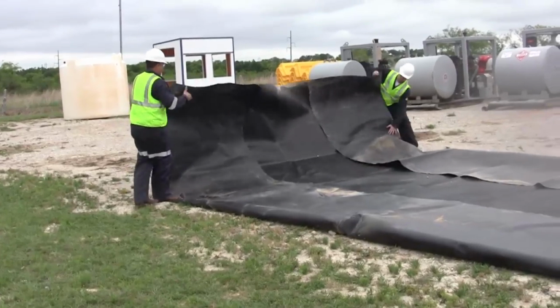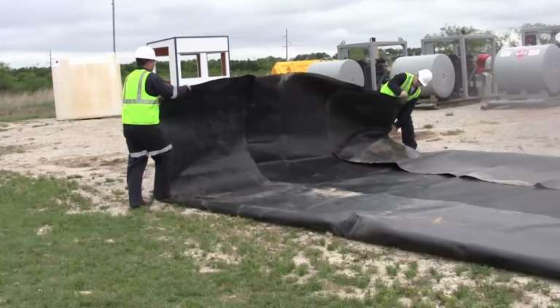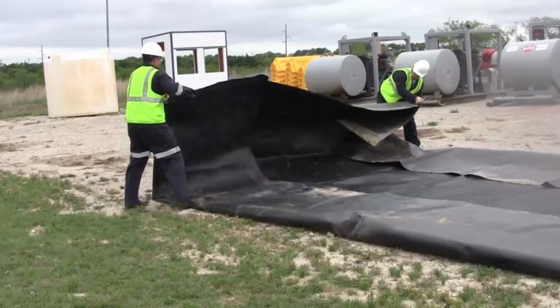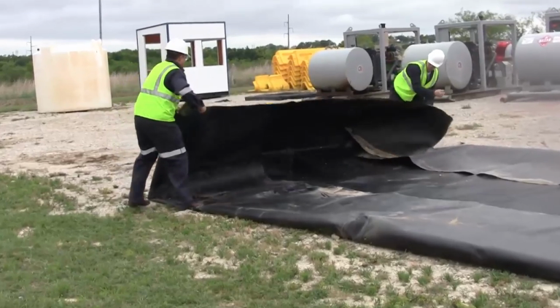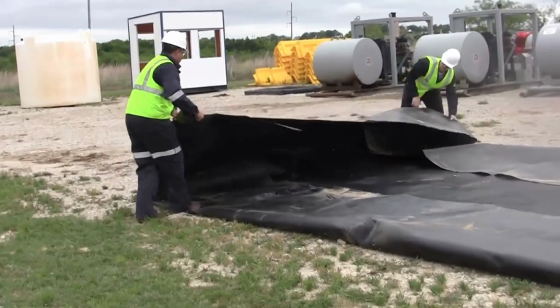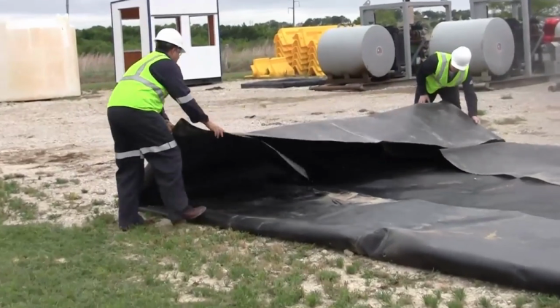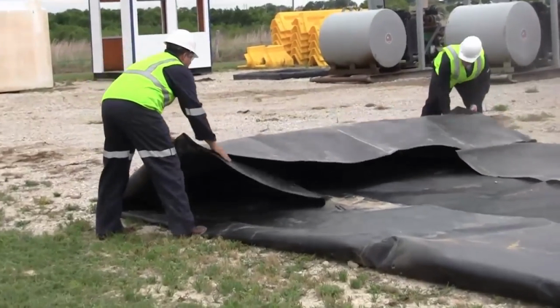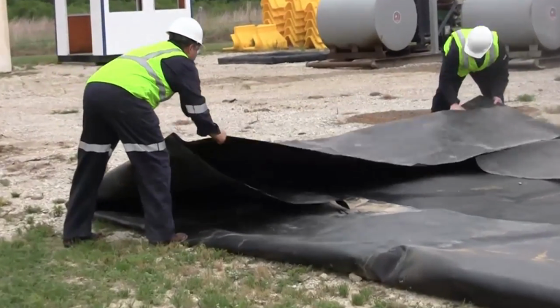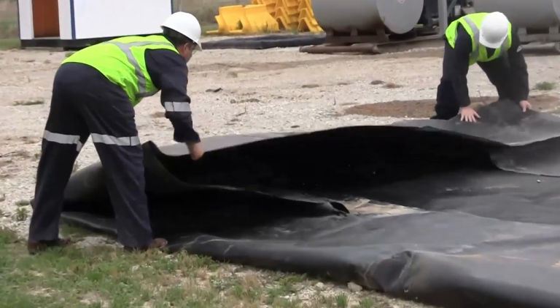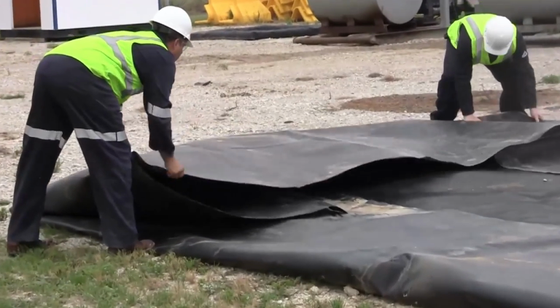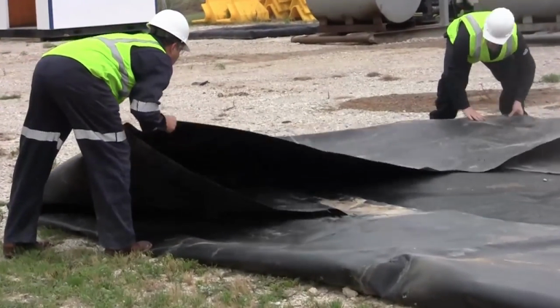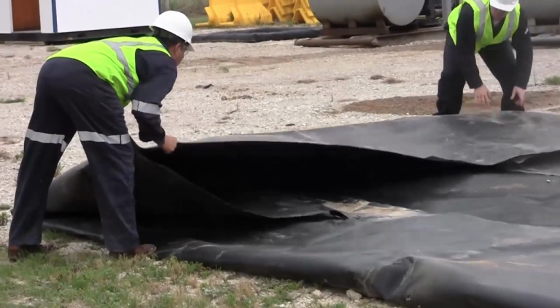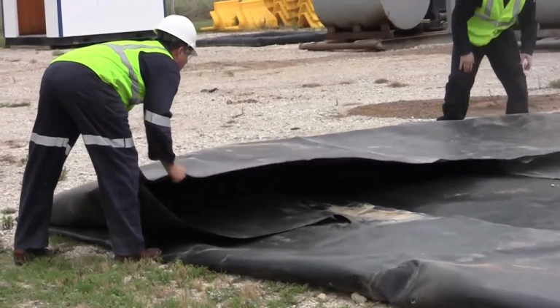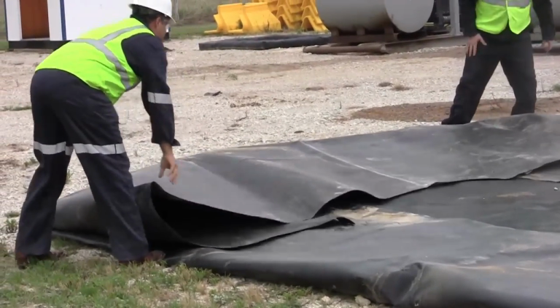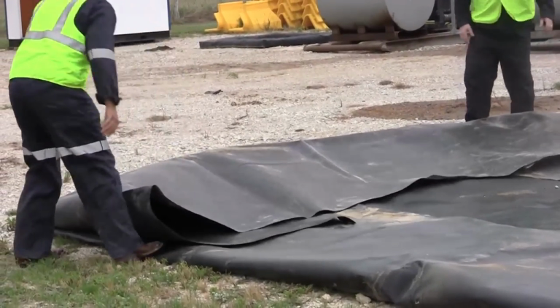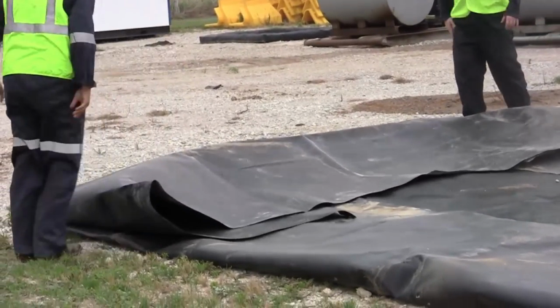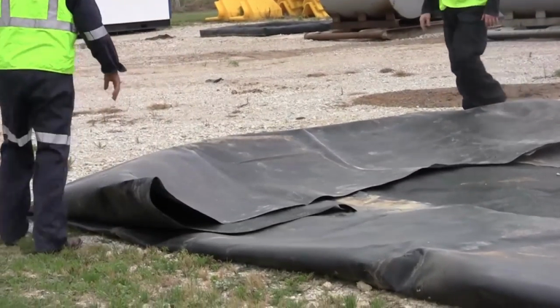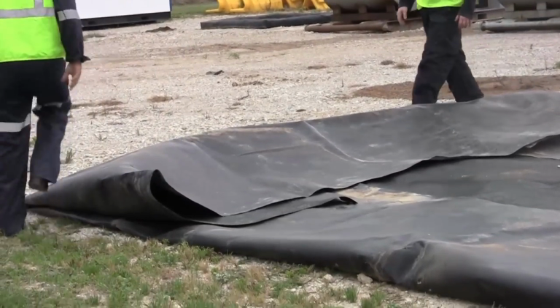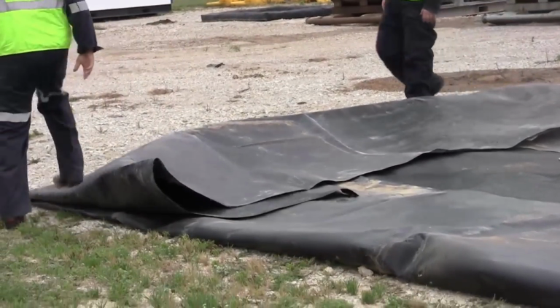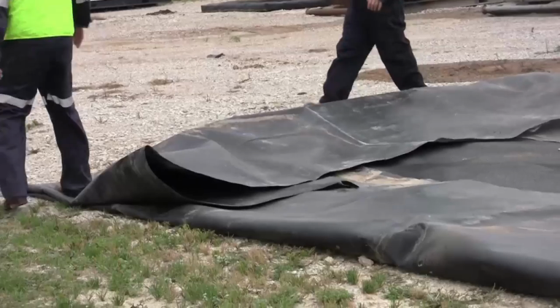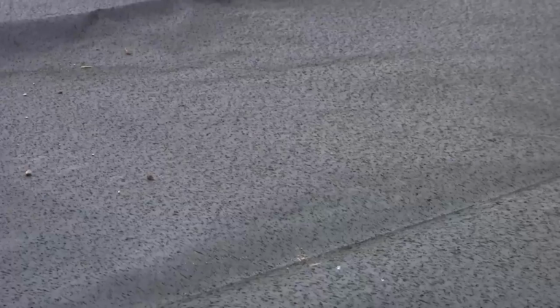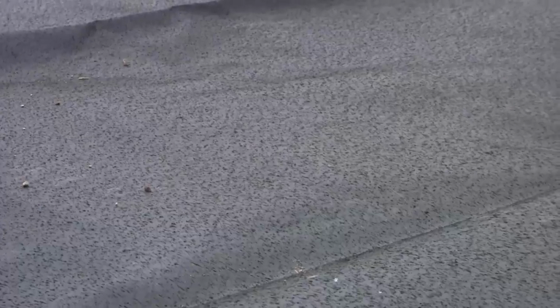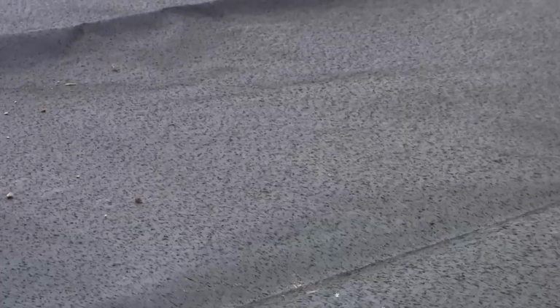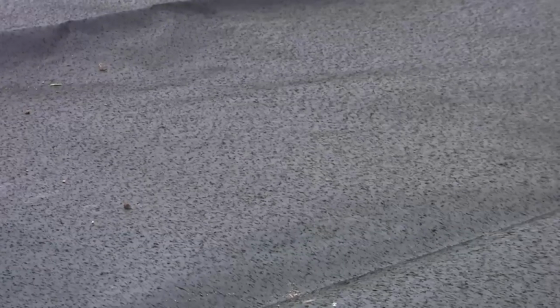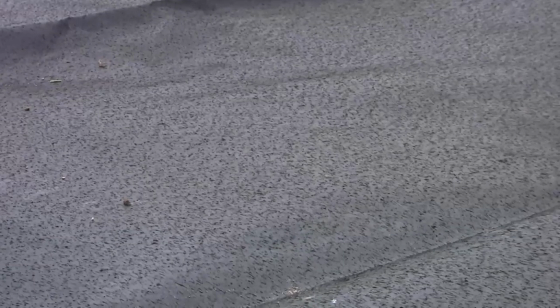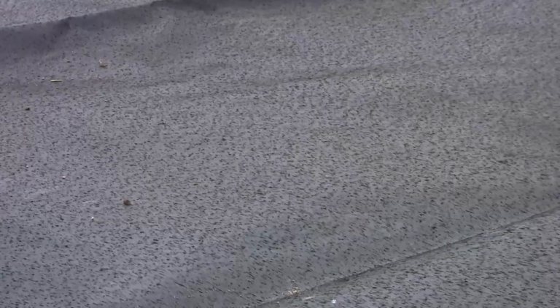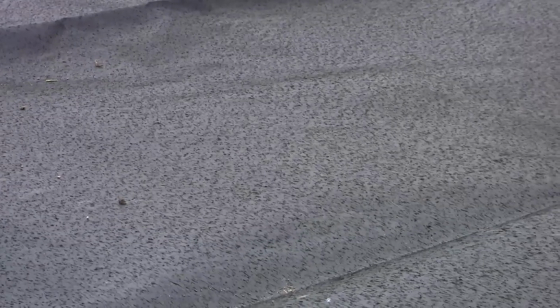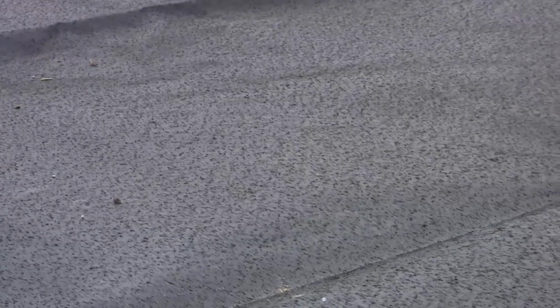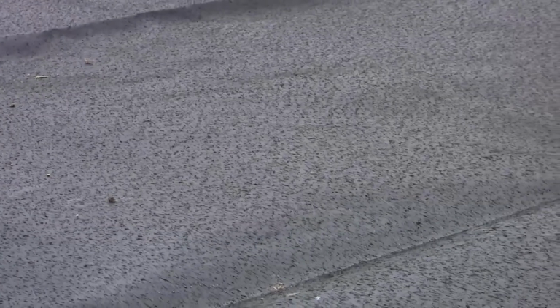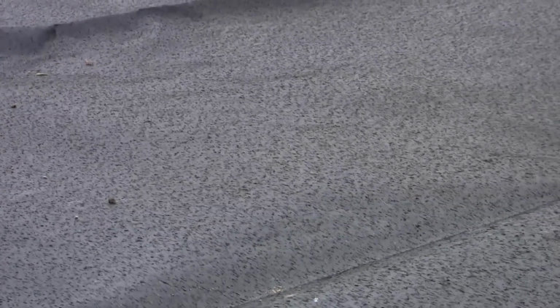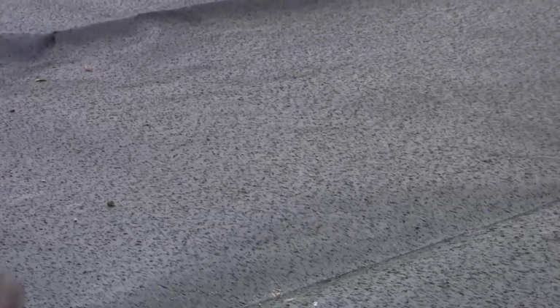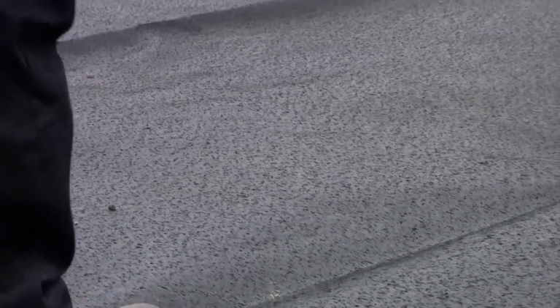The first step in assembling an Ultra Containment Wall System is to lay out the liner. The 30 mil textured polyethylene material is heavy-duty, rugged, and built to last.